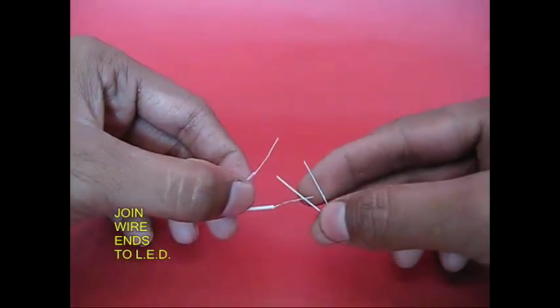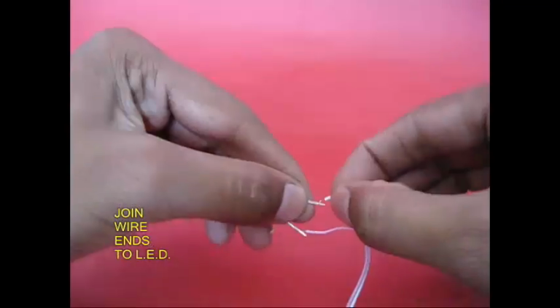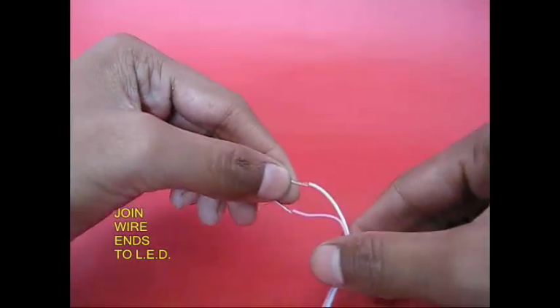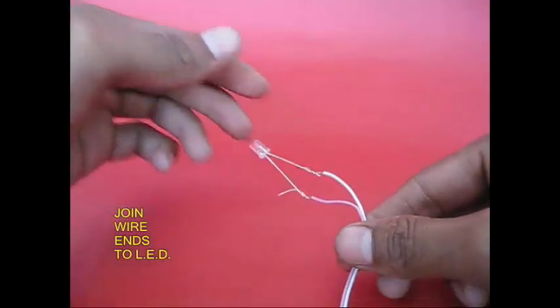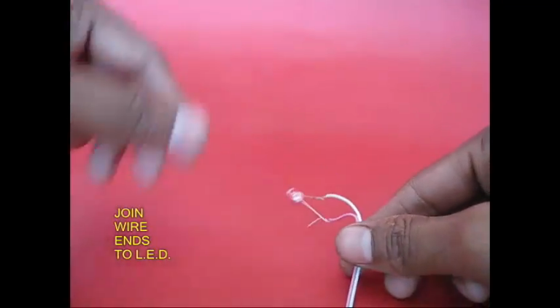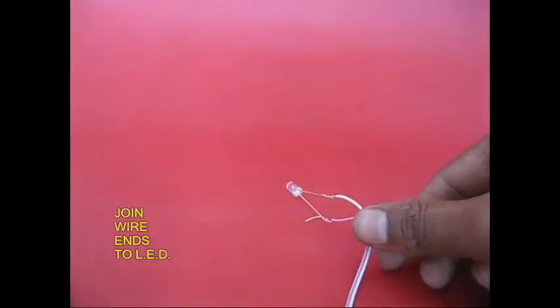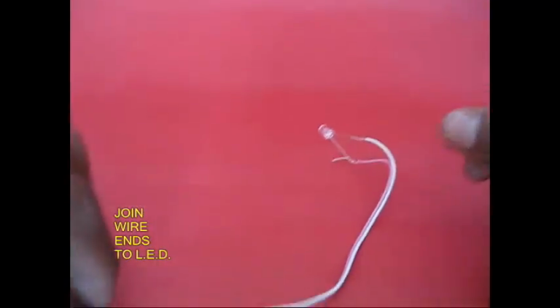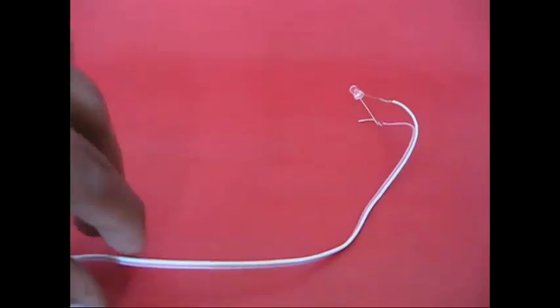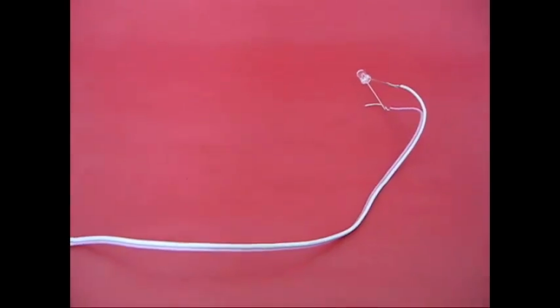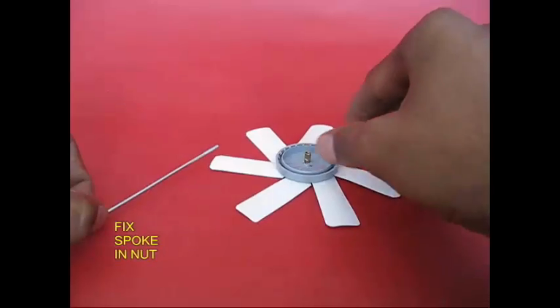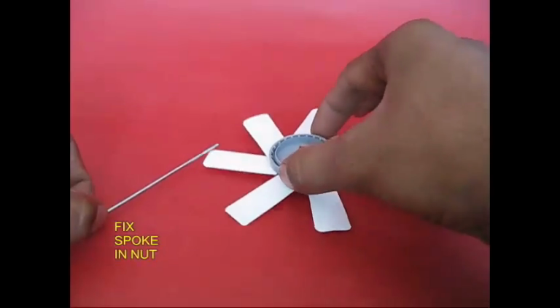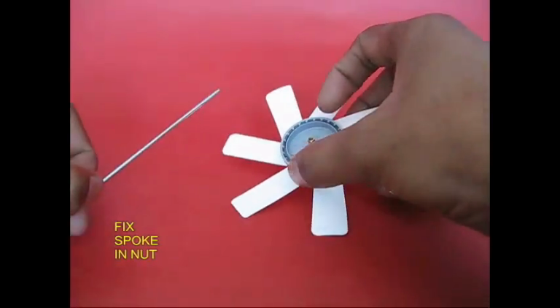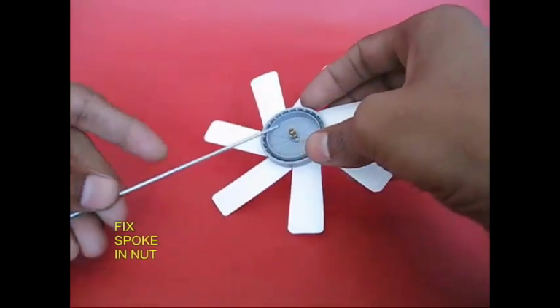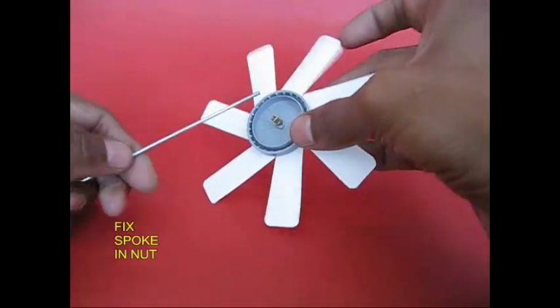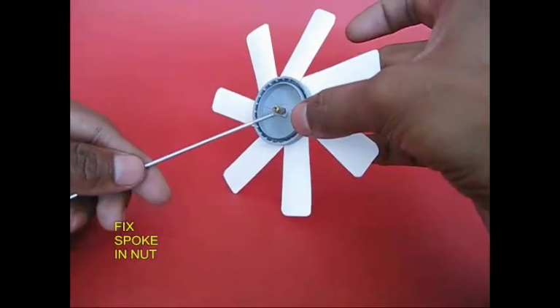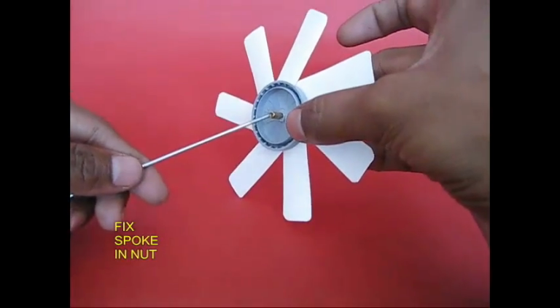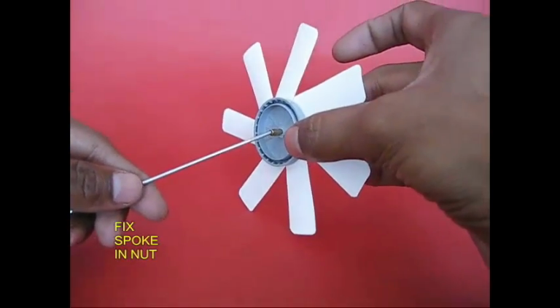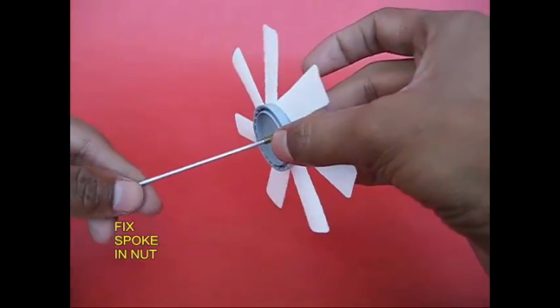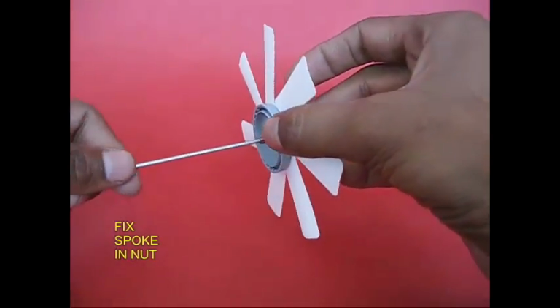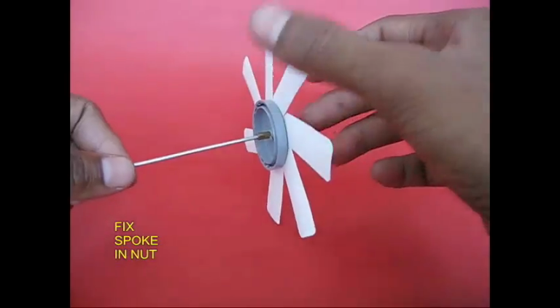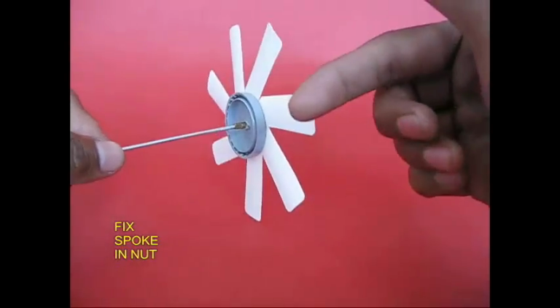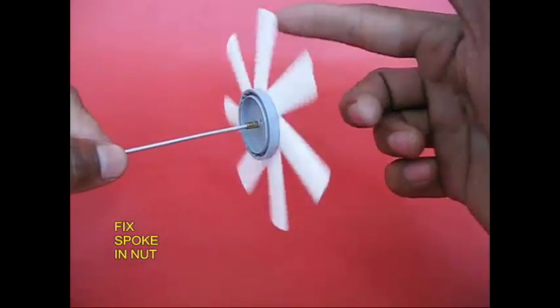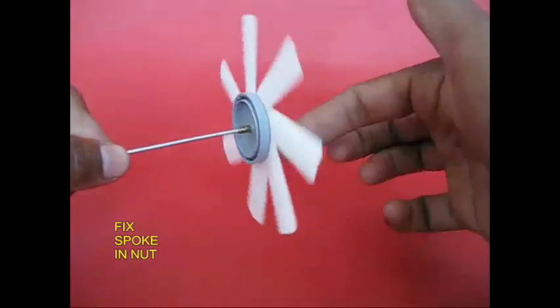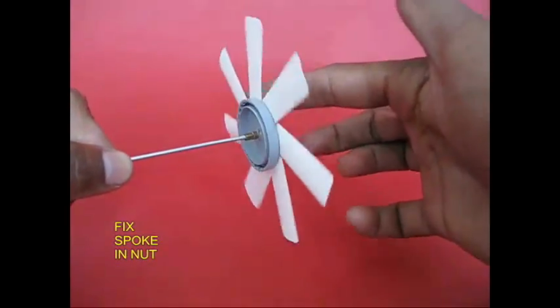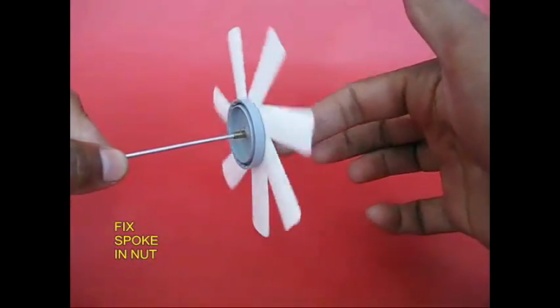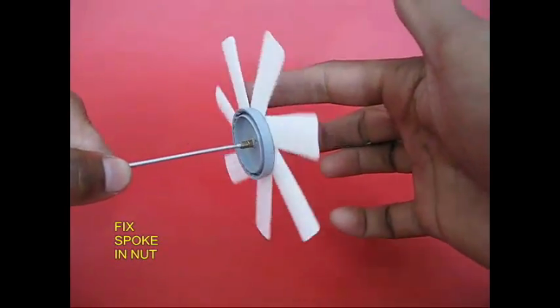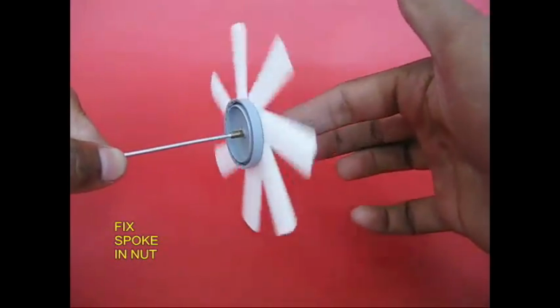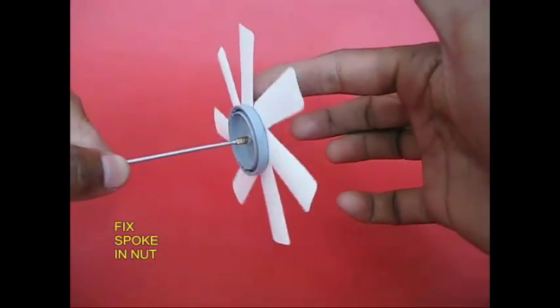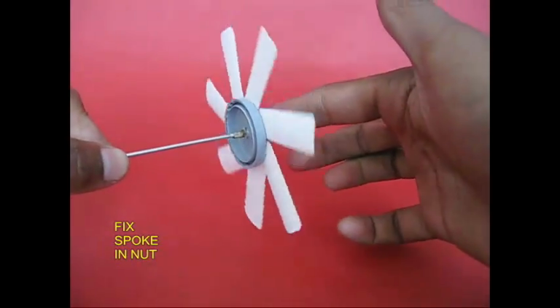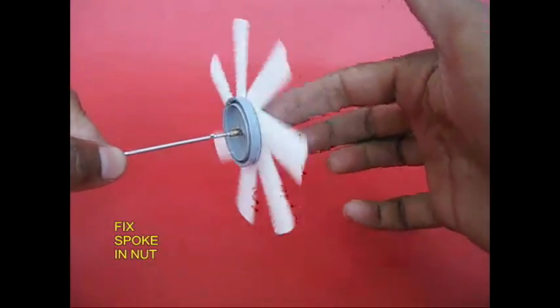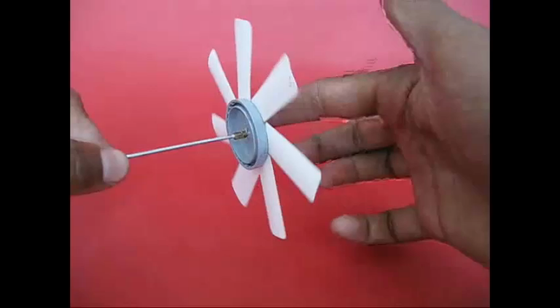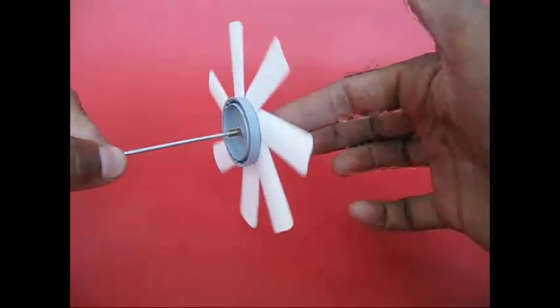In the LED lamp there are two wires. There is a bicycle spoke in the lamp. It is connected to the rotor, glued, and cut into the screw.